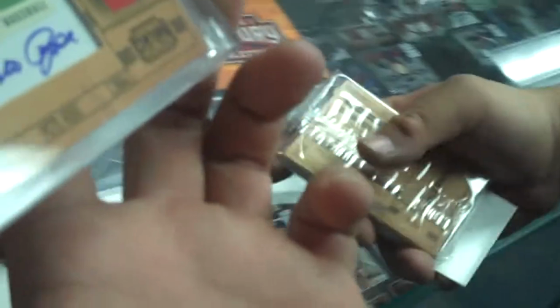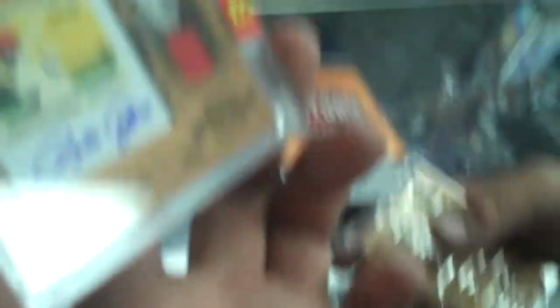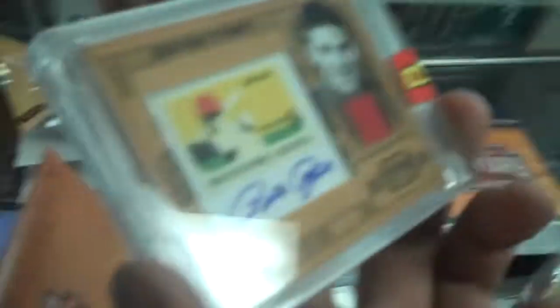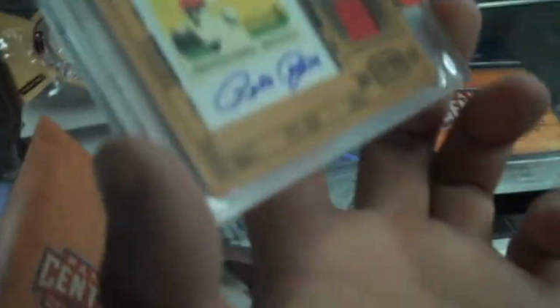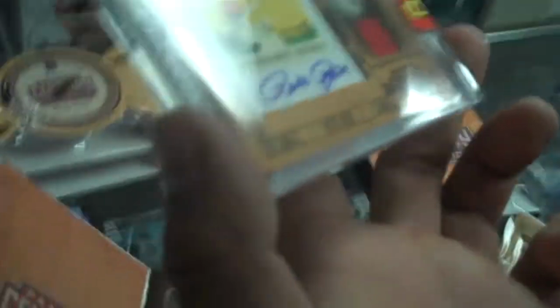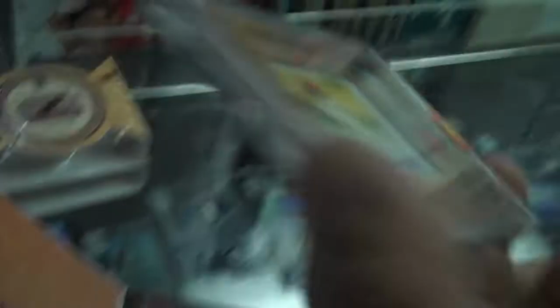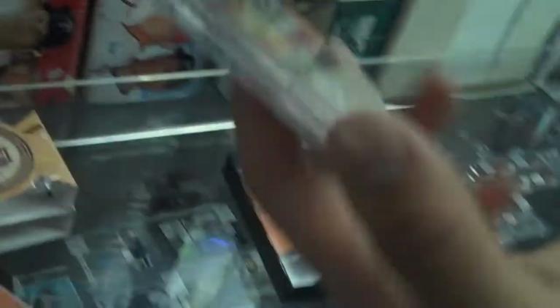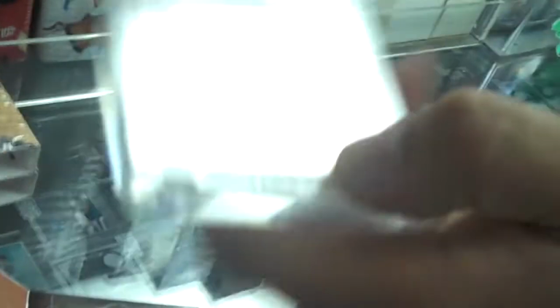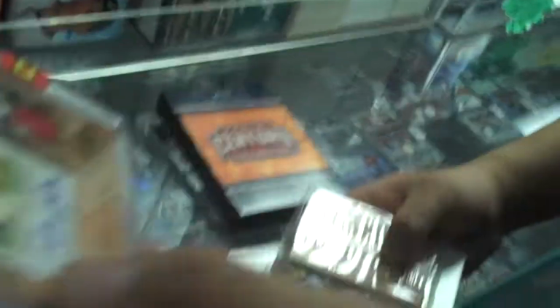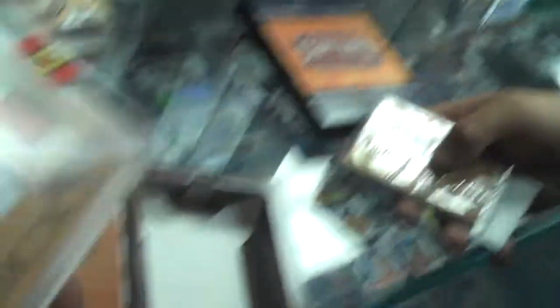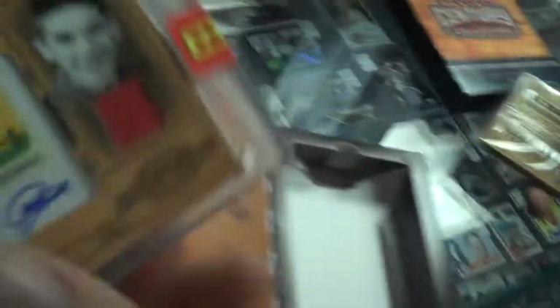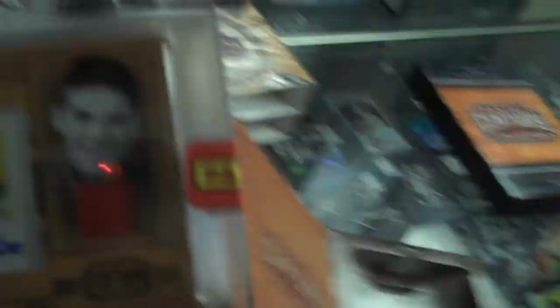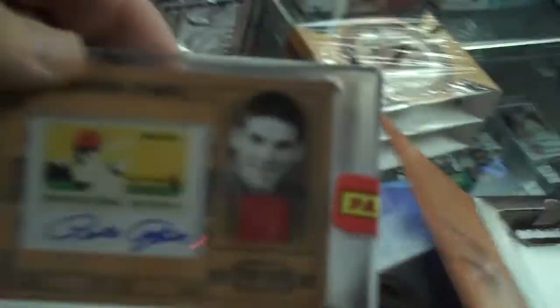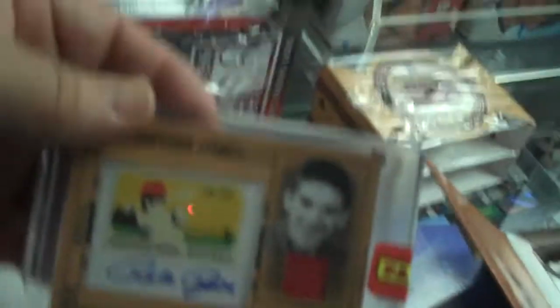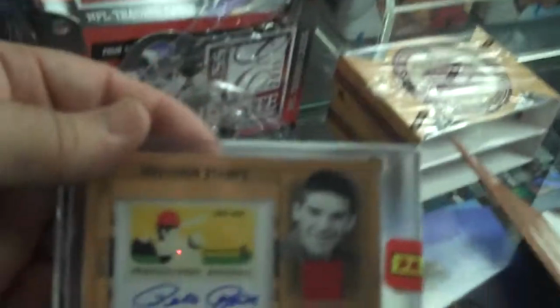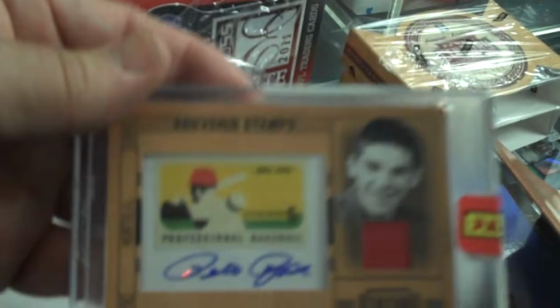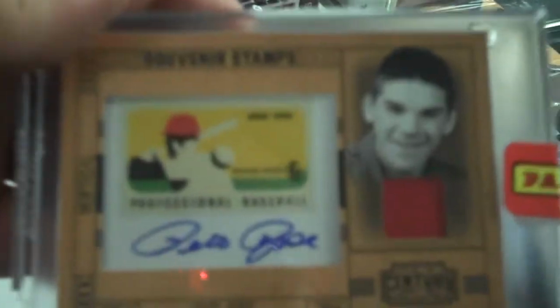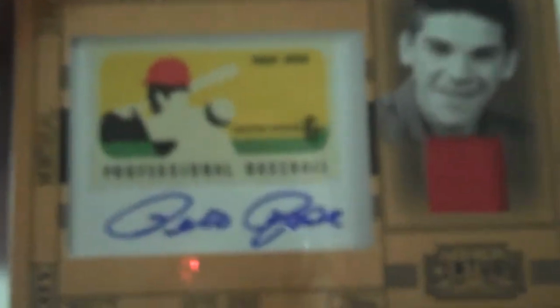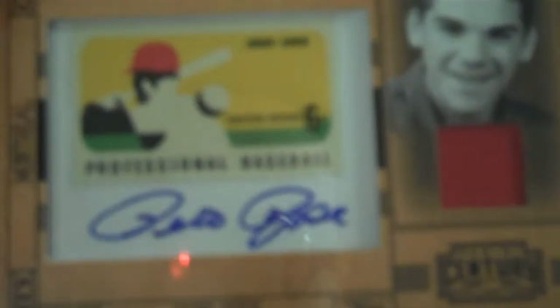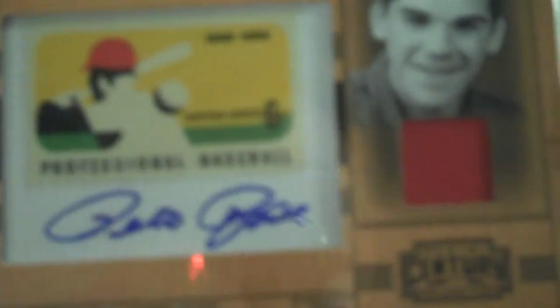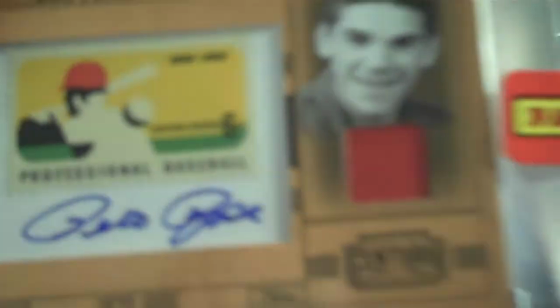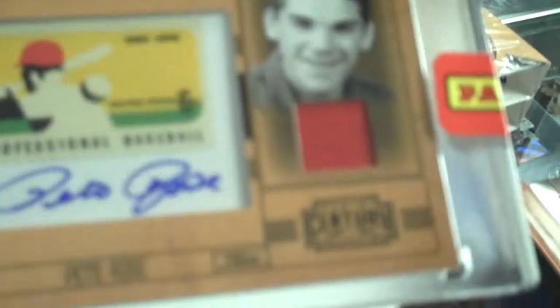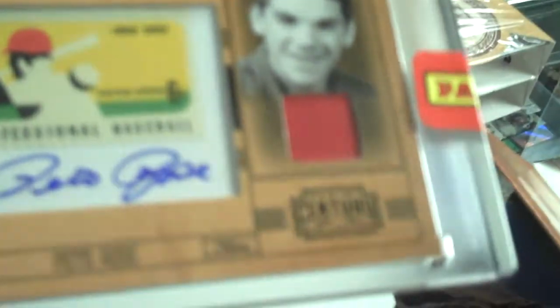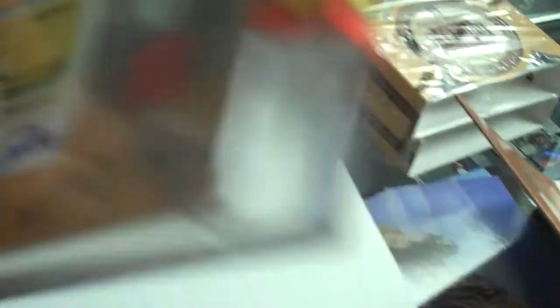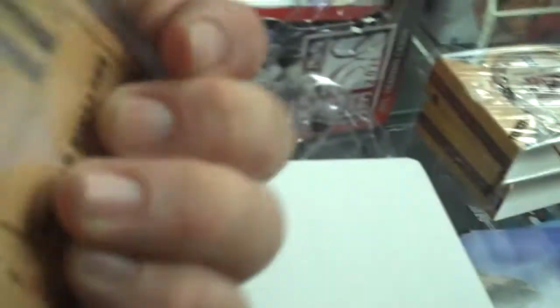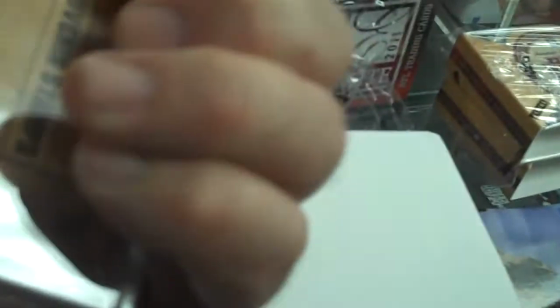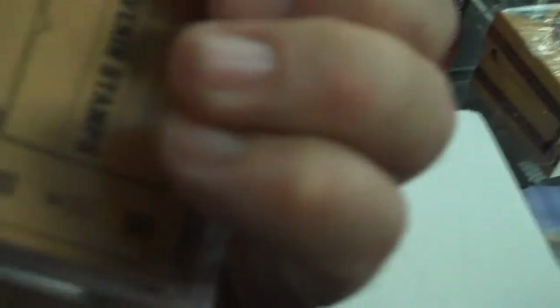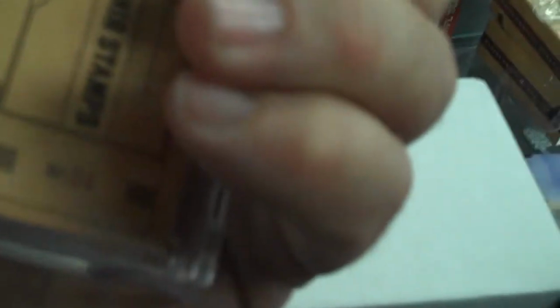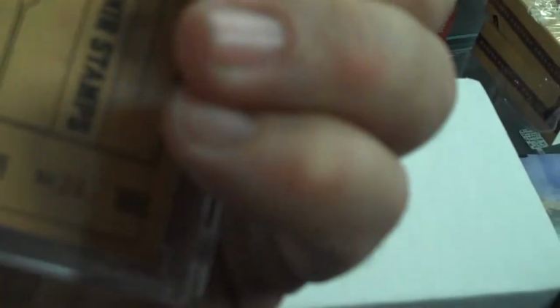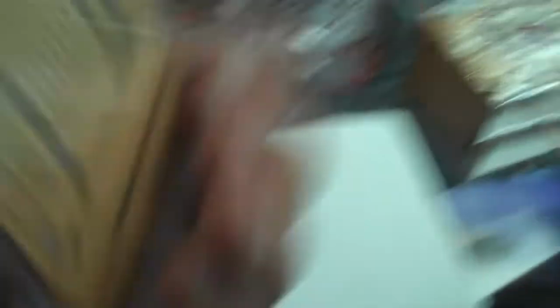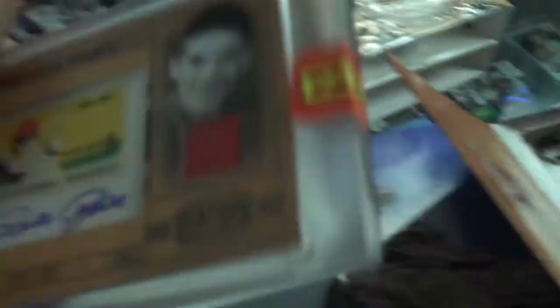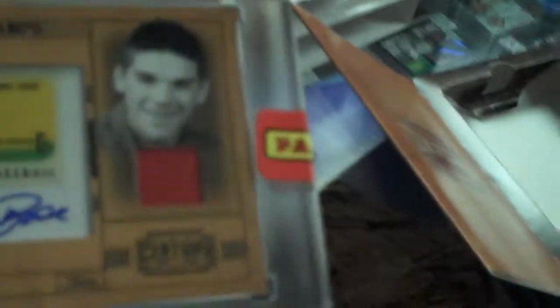Pete Rose Autograph Jersey. Pete Rose Autograph Jersey. Number 6 of 25.